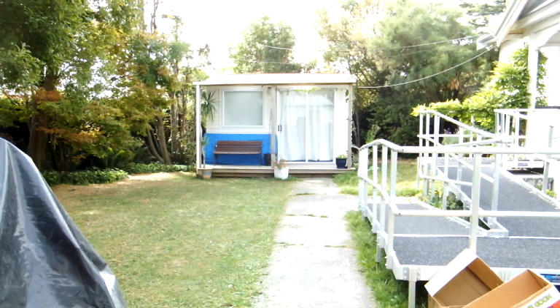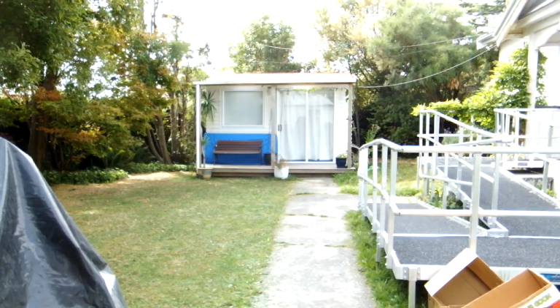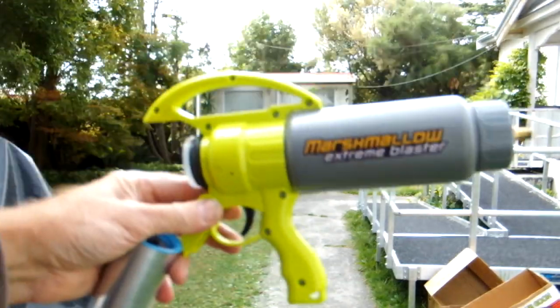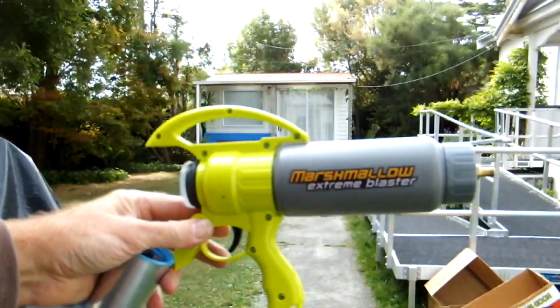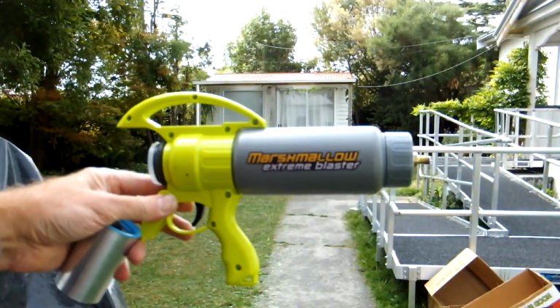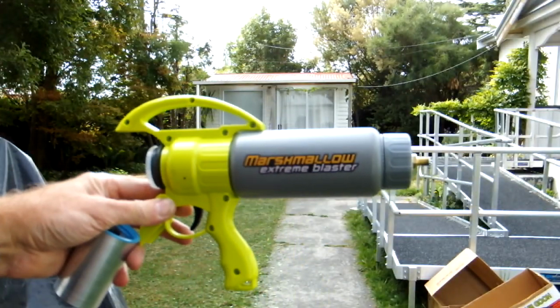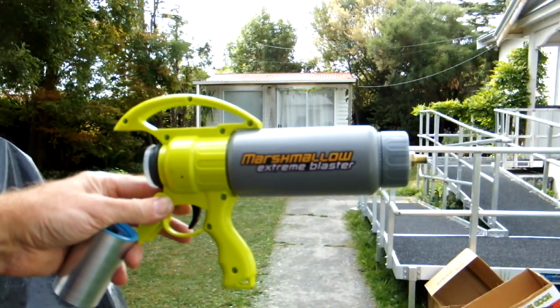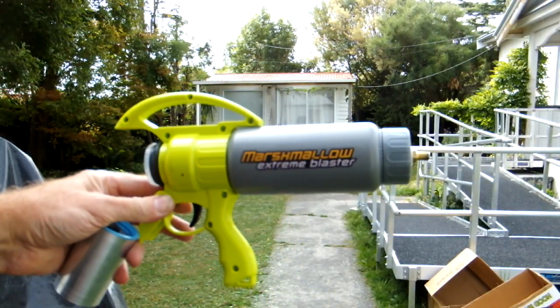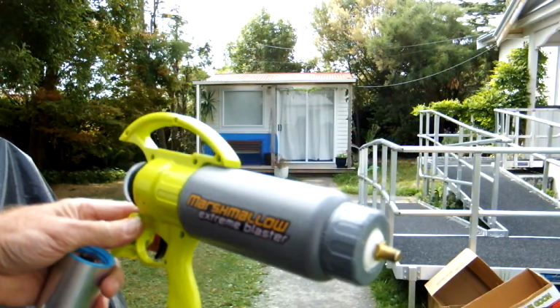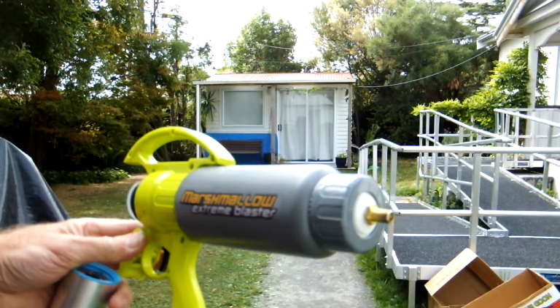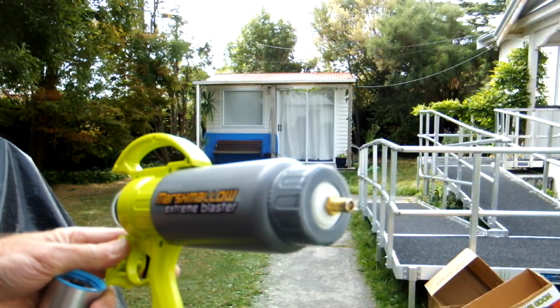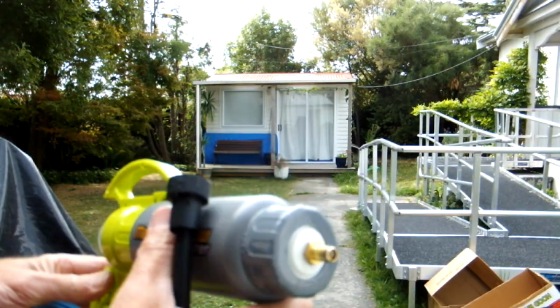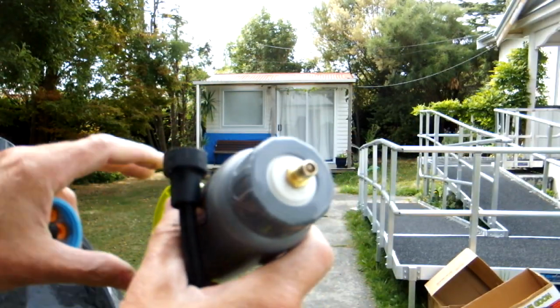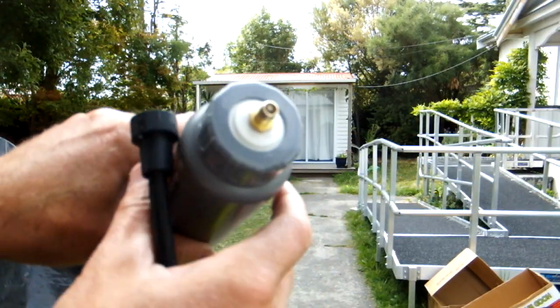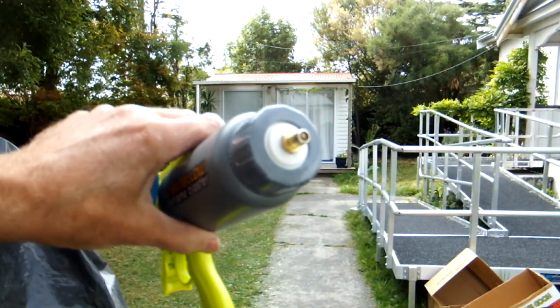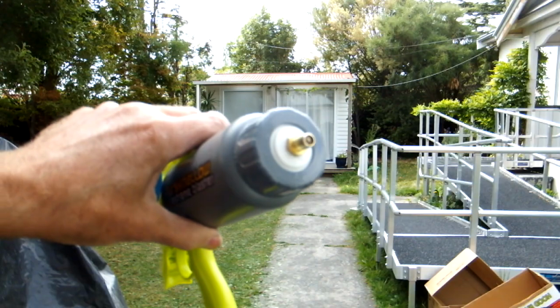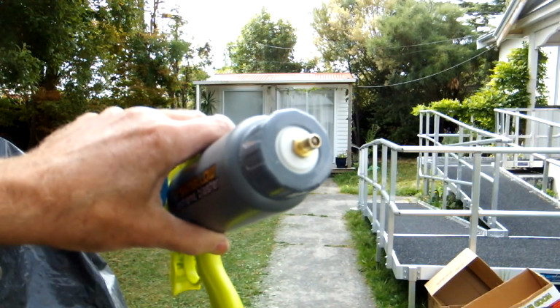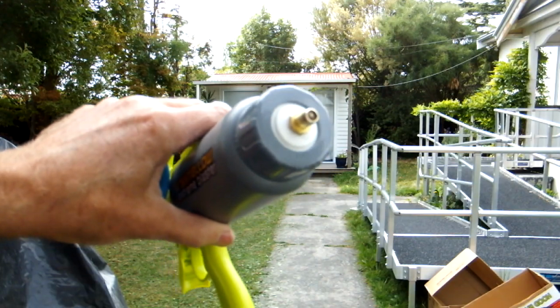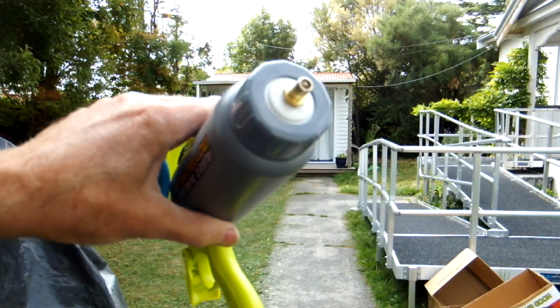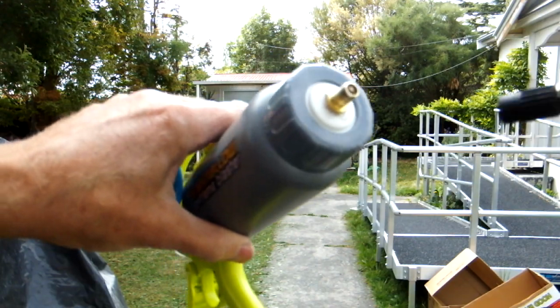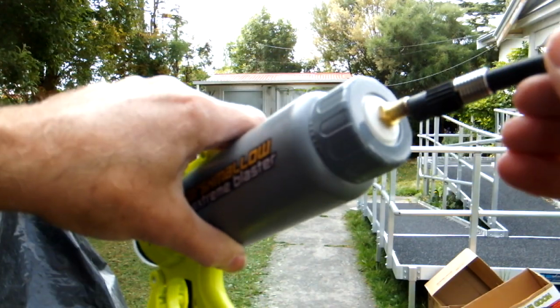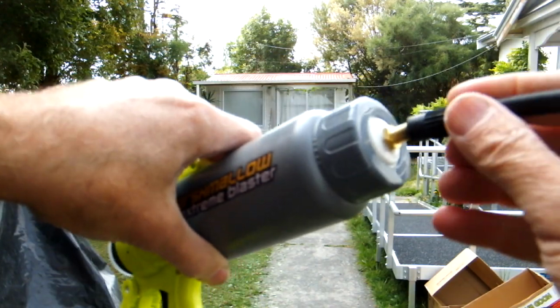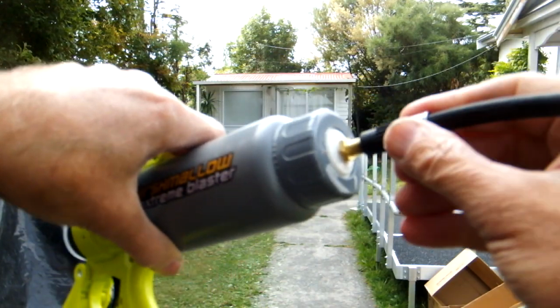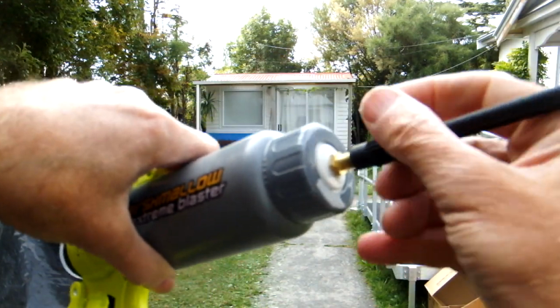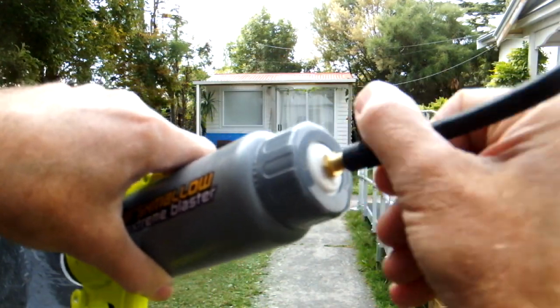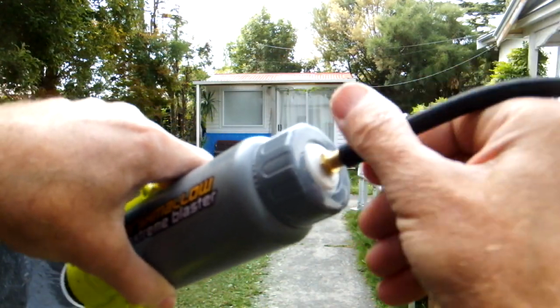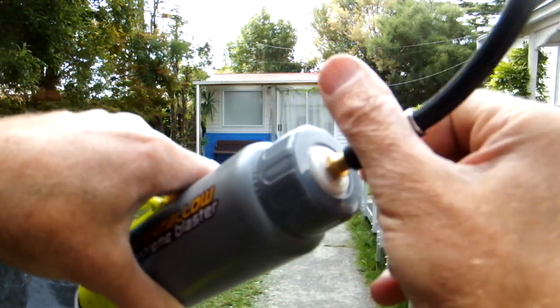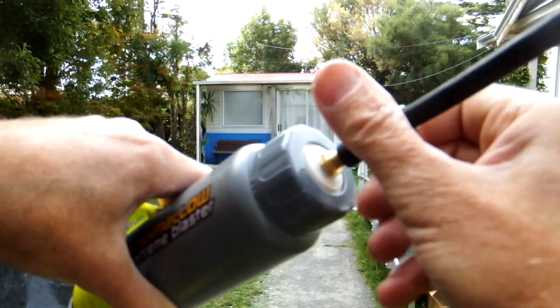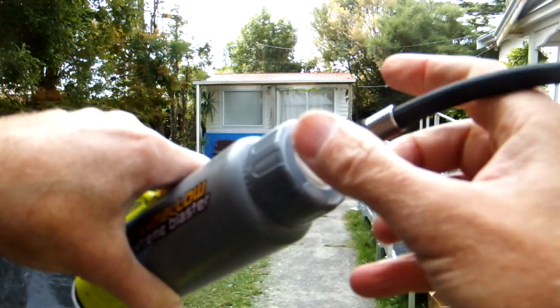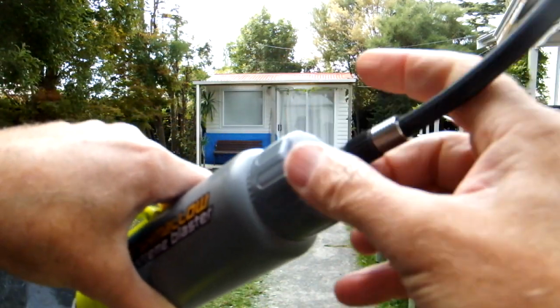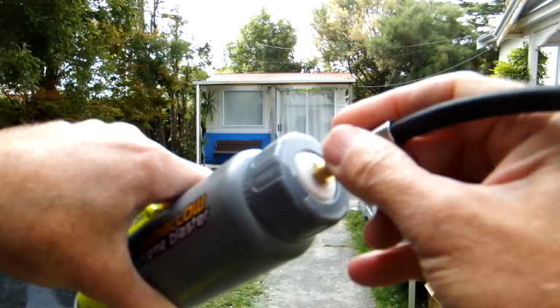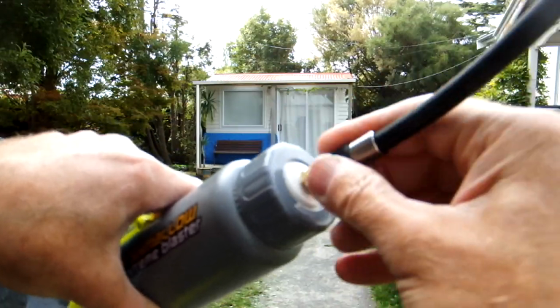G'day team, Unscrupulous Modafile here. Today we've got the Marshmallow Extreme Blaster with a Schrader valve attached, all ready to connect to a 12 volt compressor.